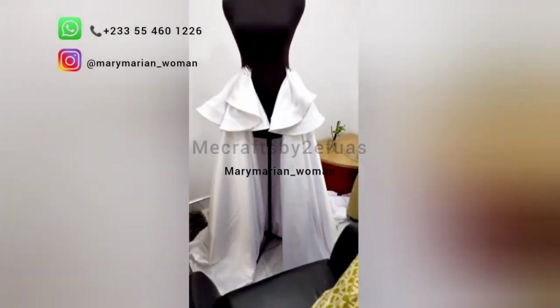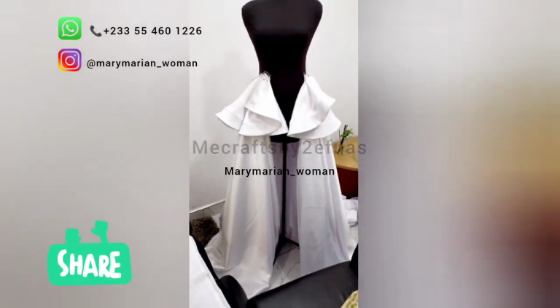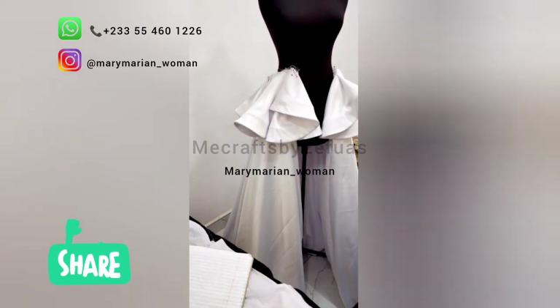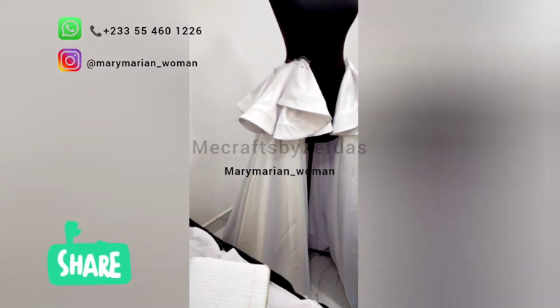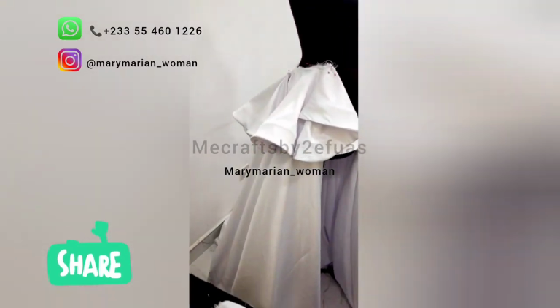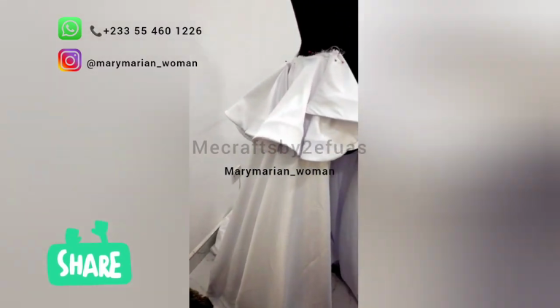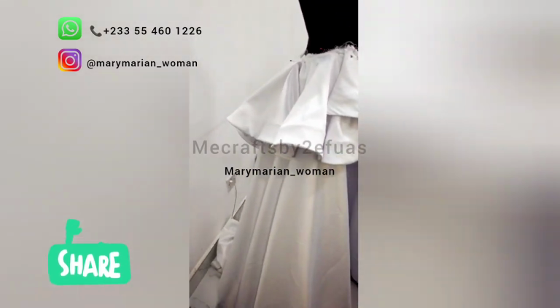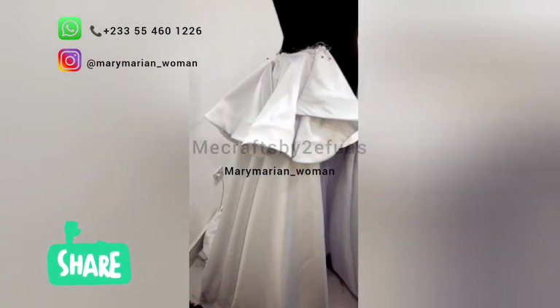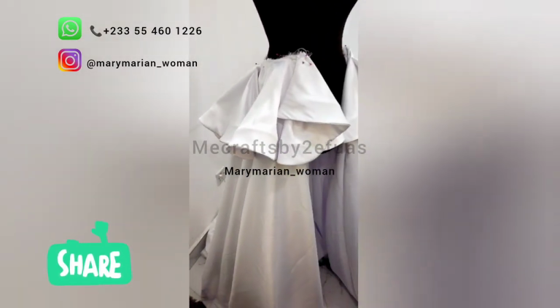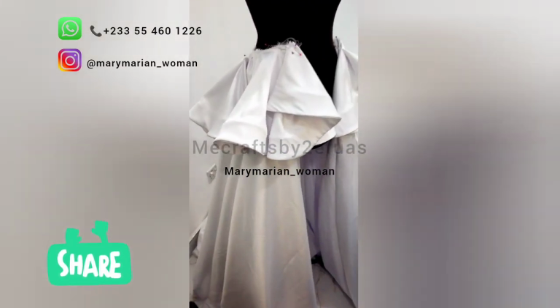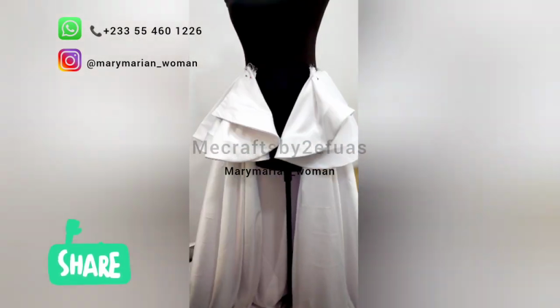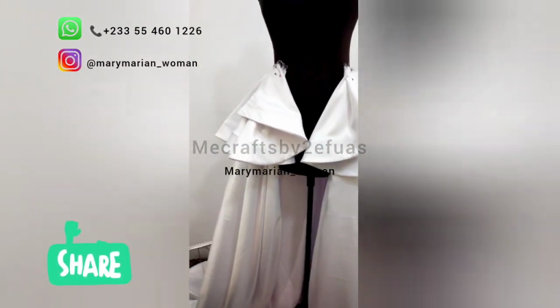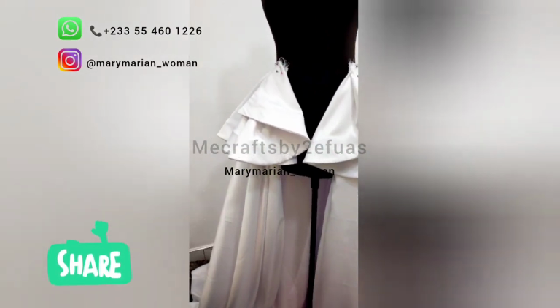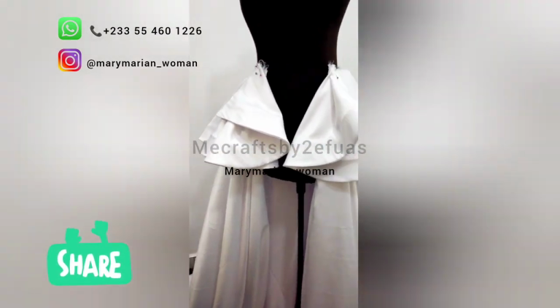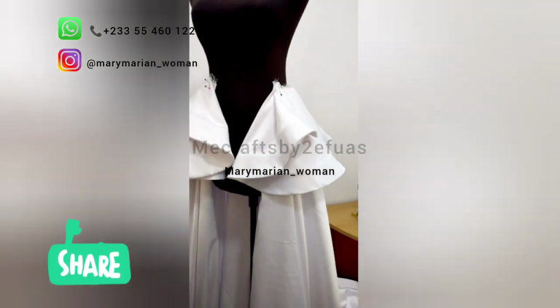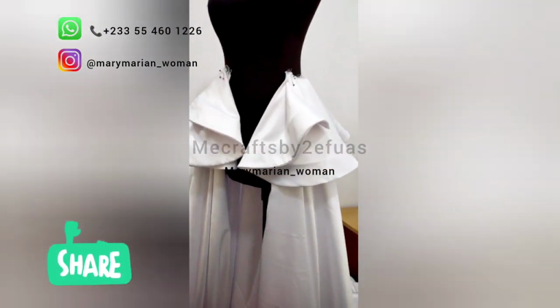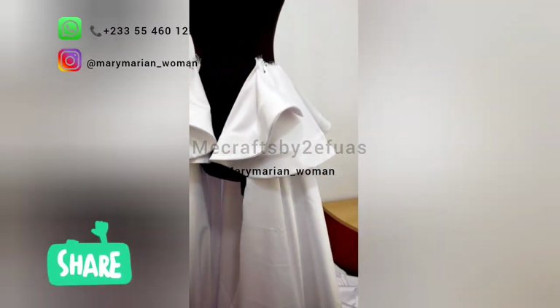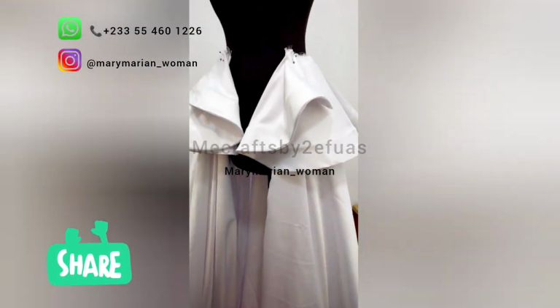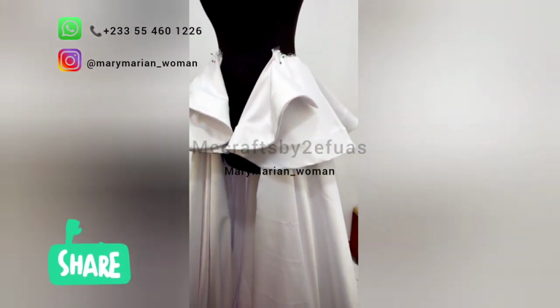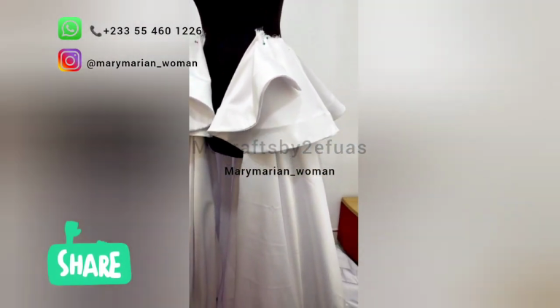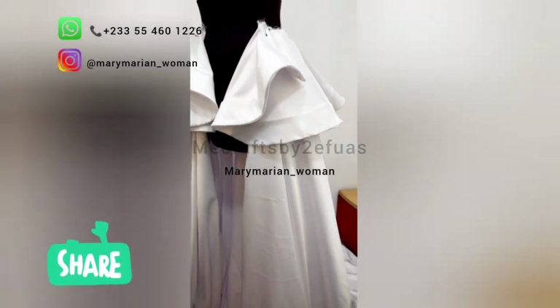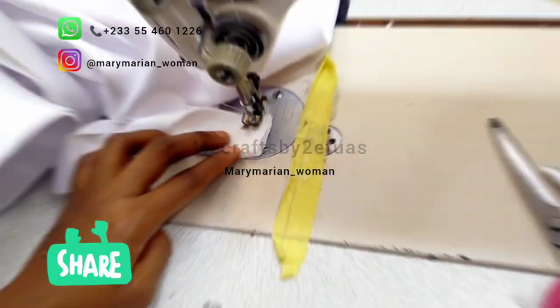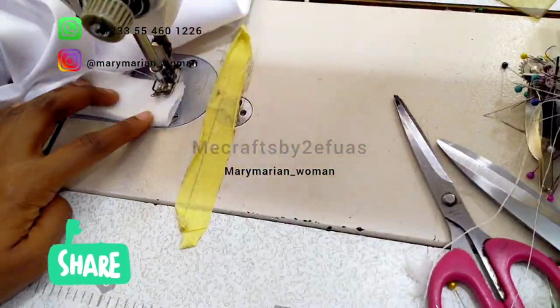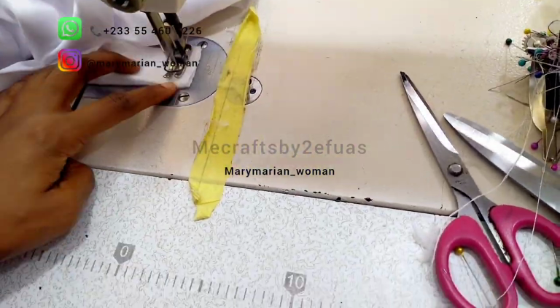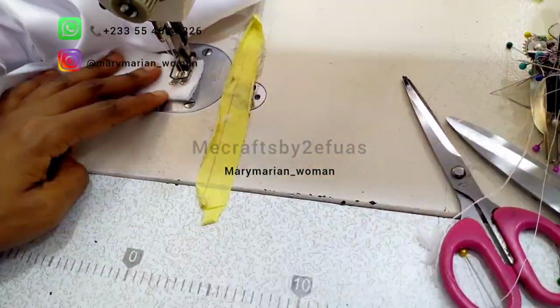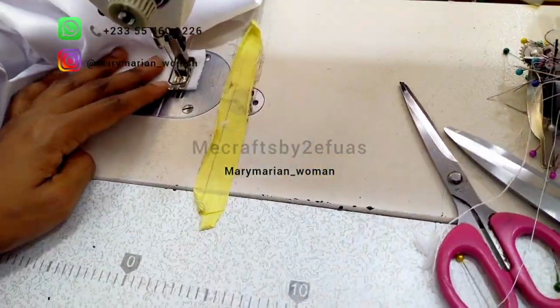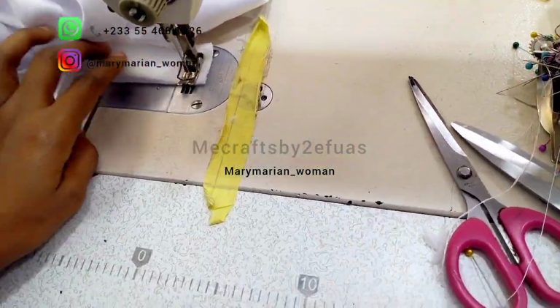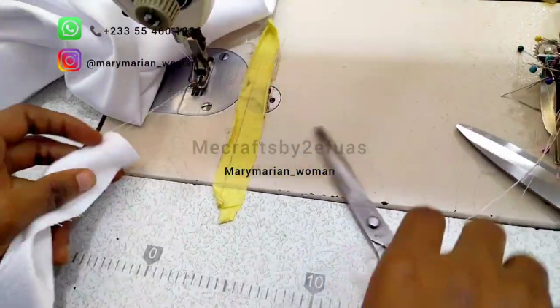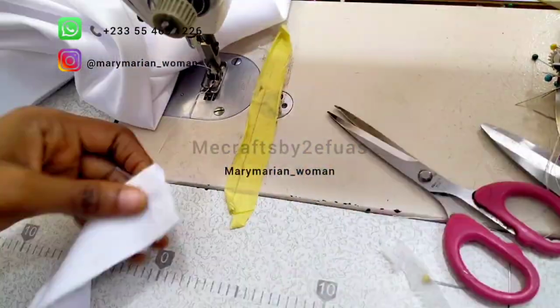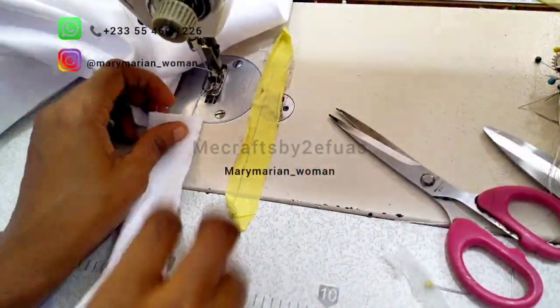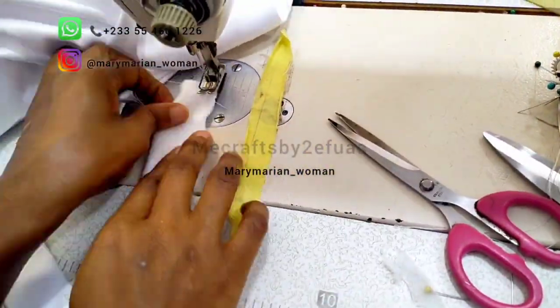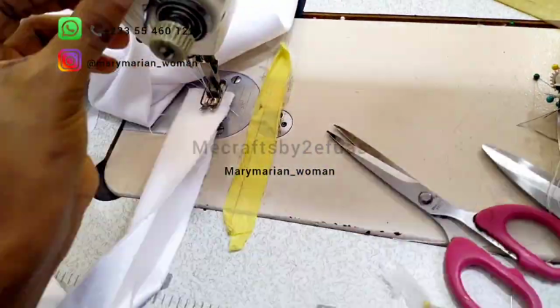We went ahead and worked on the detachable train. Here we are fixing the band of the train.